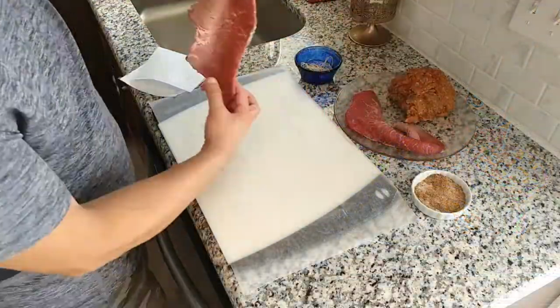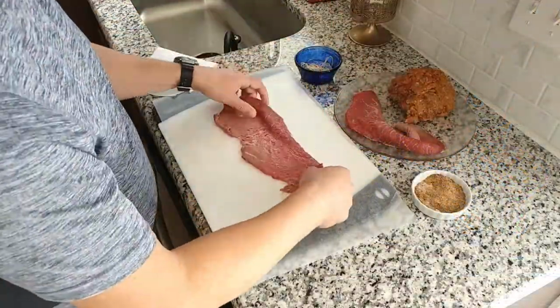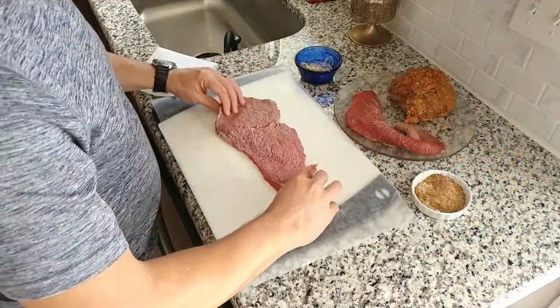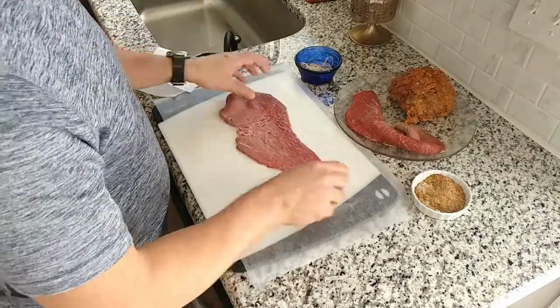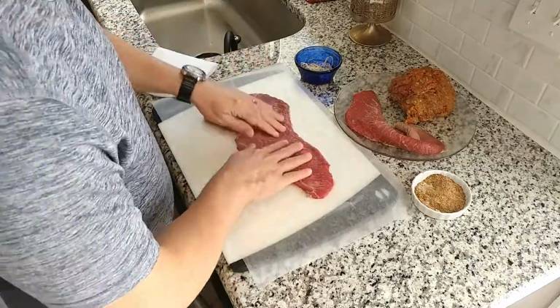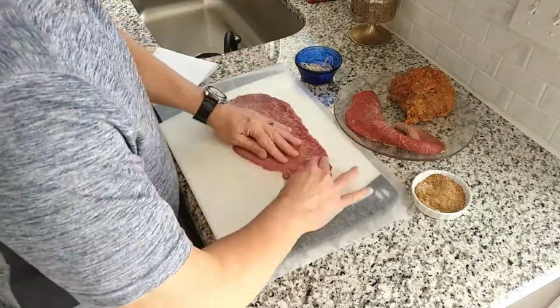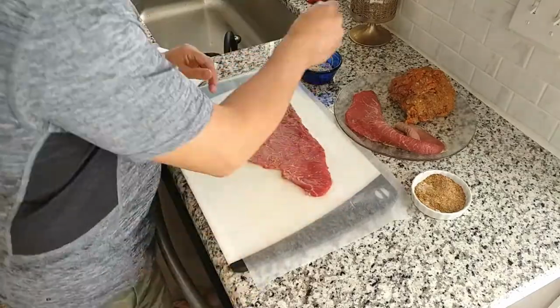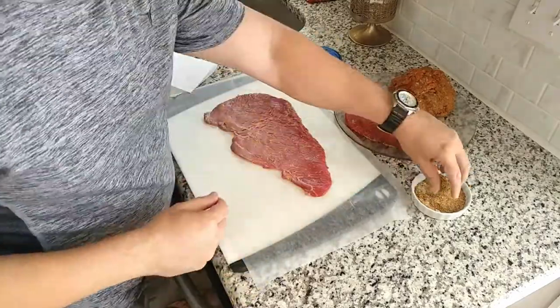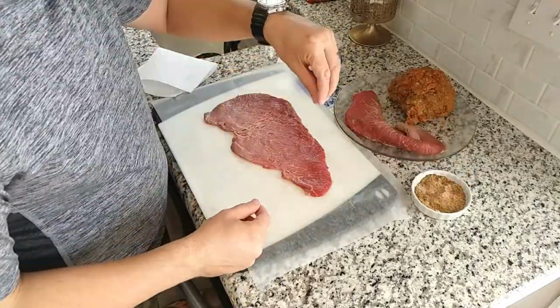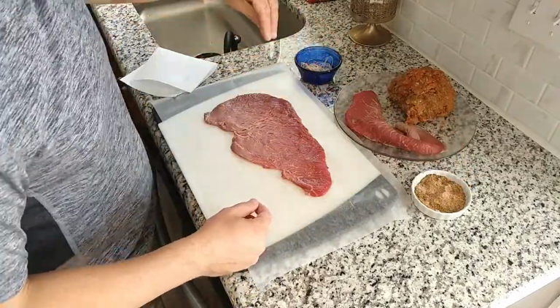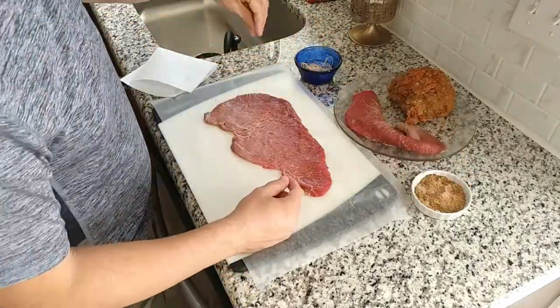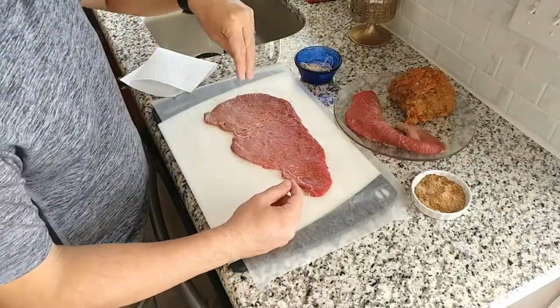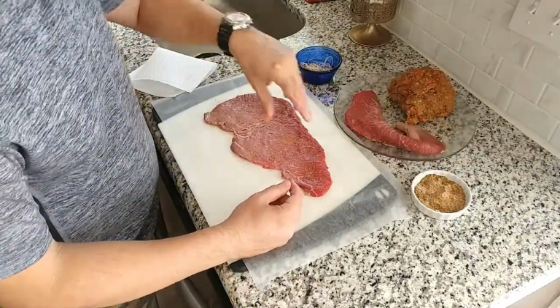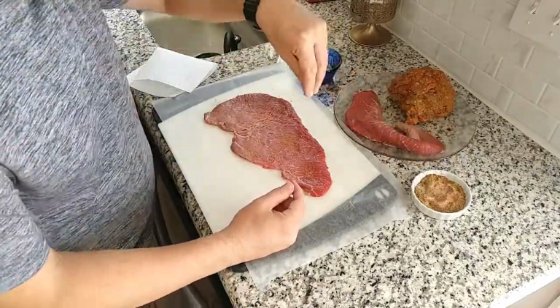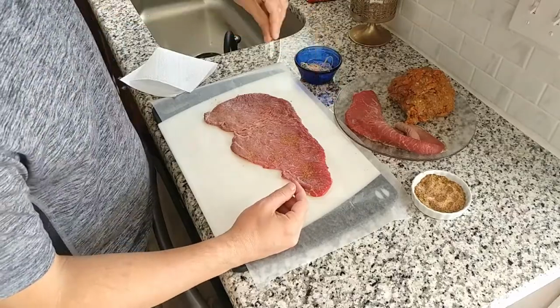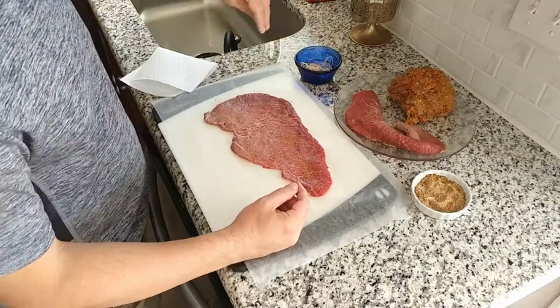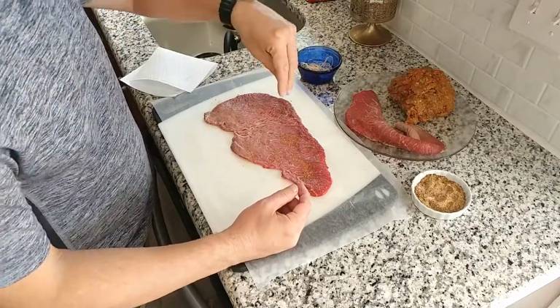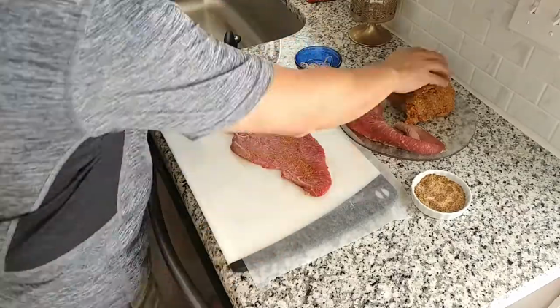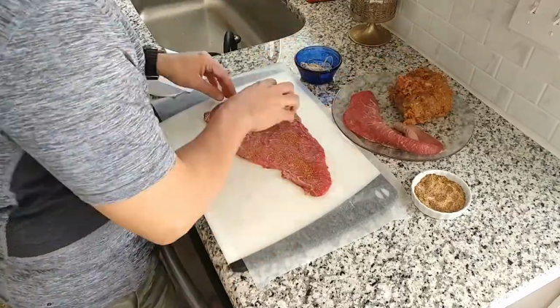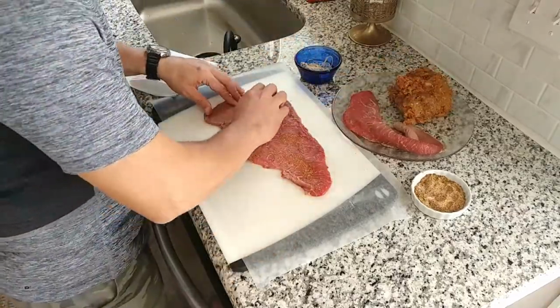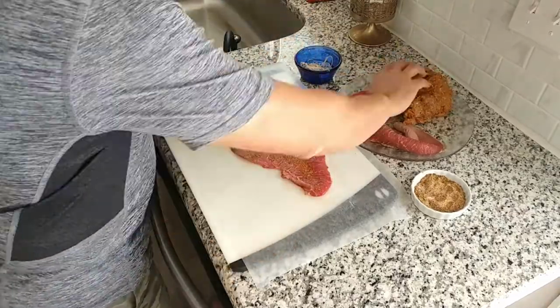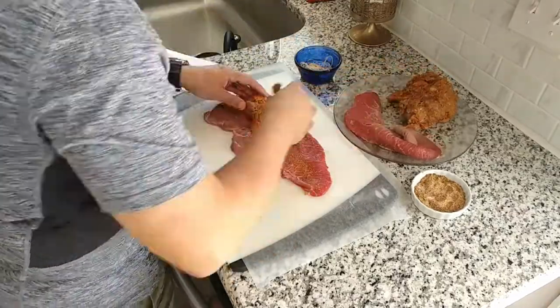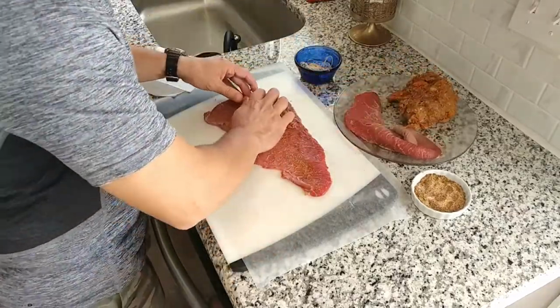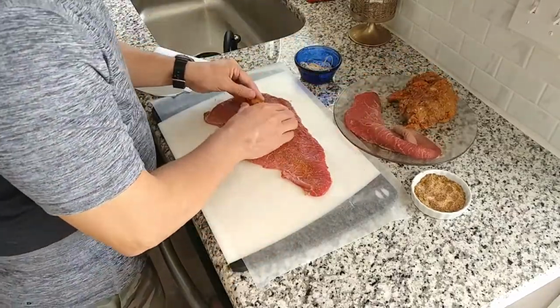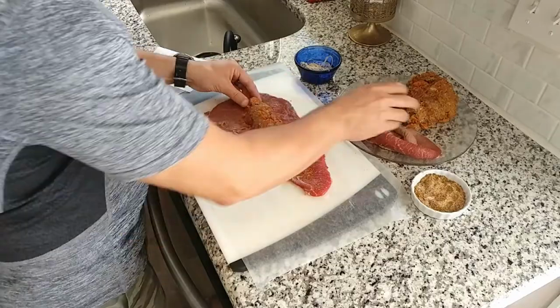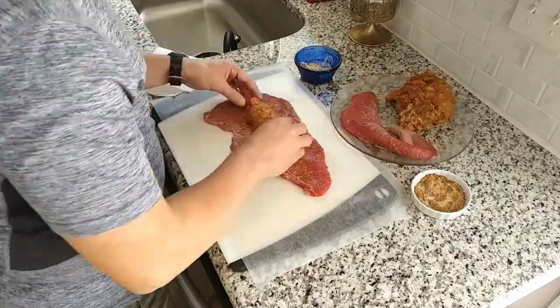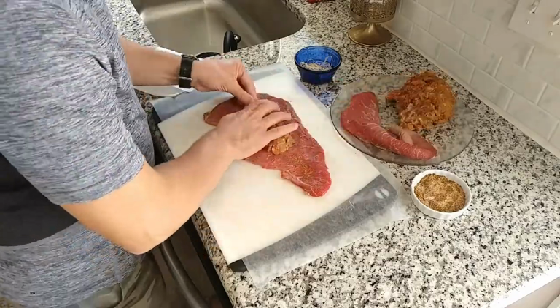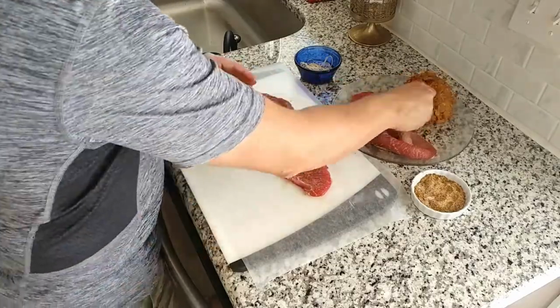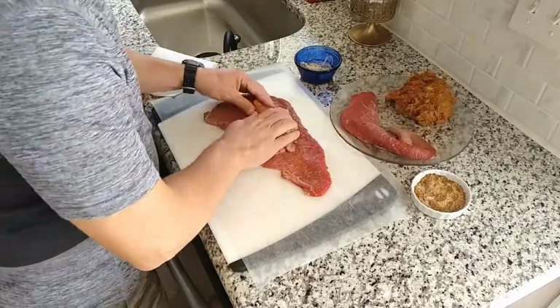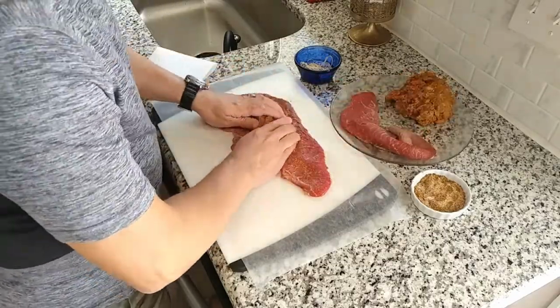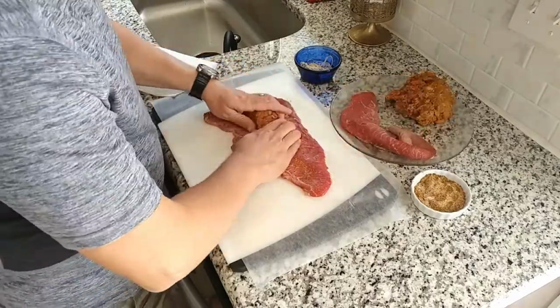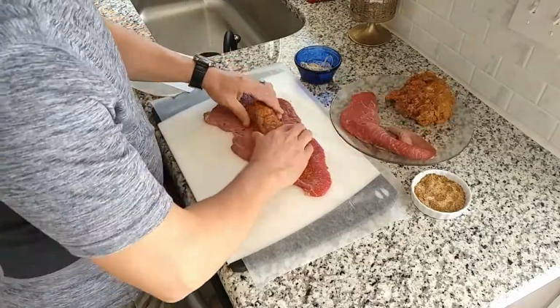If you opted to tenderize your steaks with salt and baking soda, consider washing them thoroughly and patting them dry before re-seasoning. Know that although this Spanish dish may look very fancy, there is nothing to it. If you've ever made a burrito or wrap, you can do this.